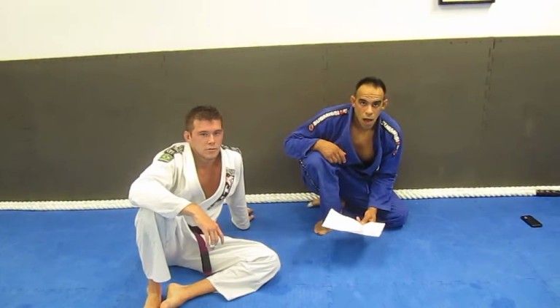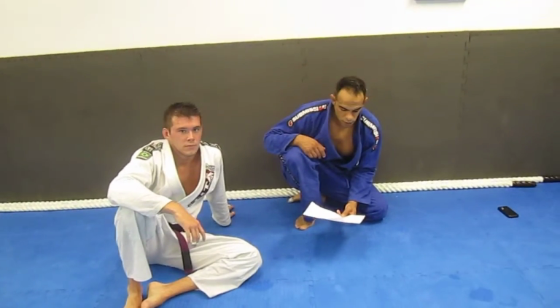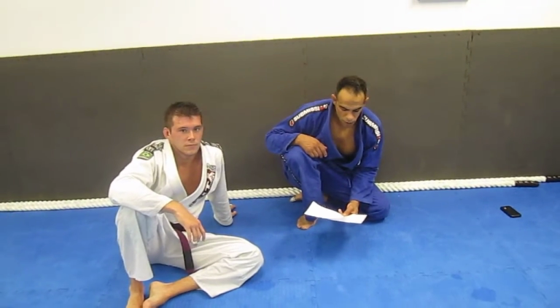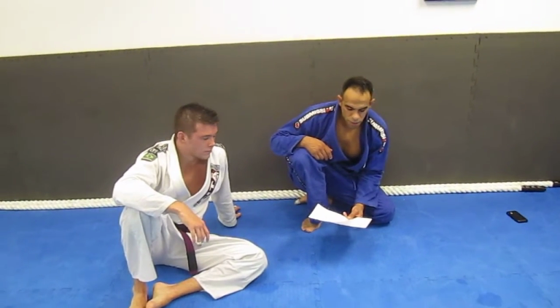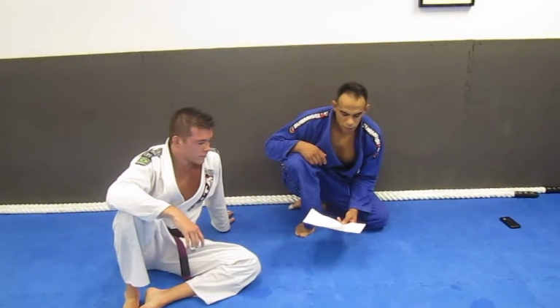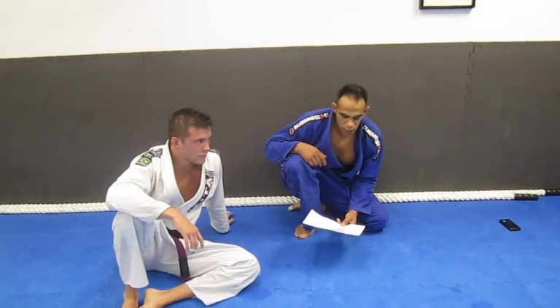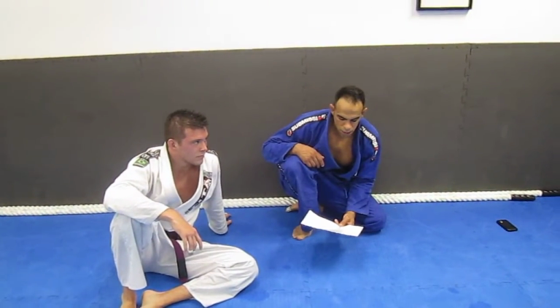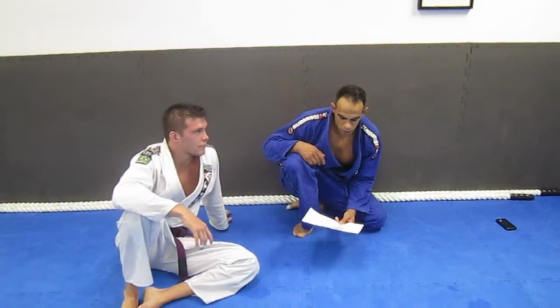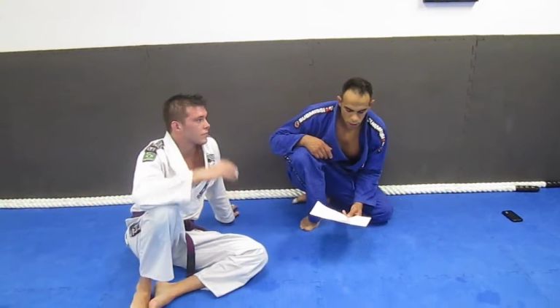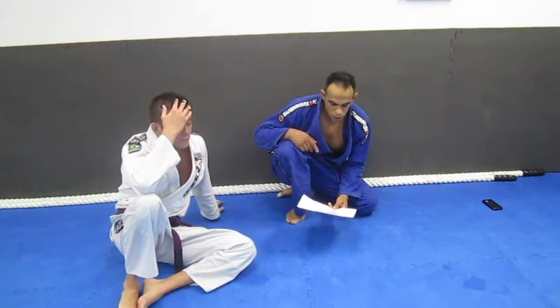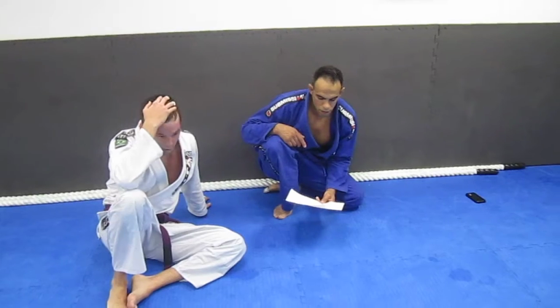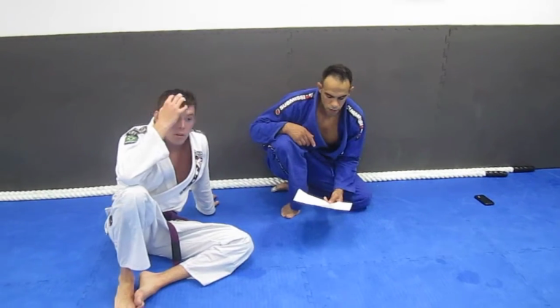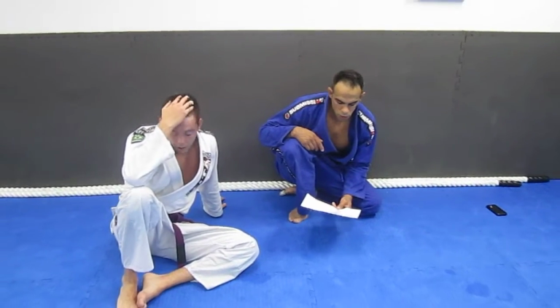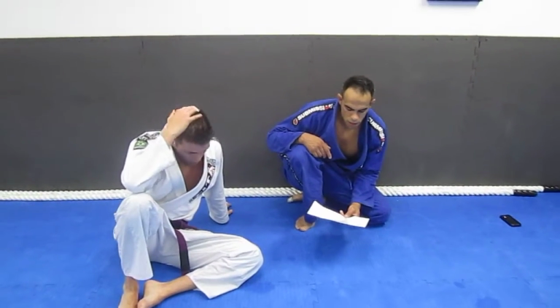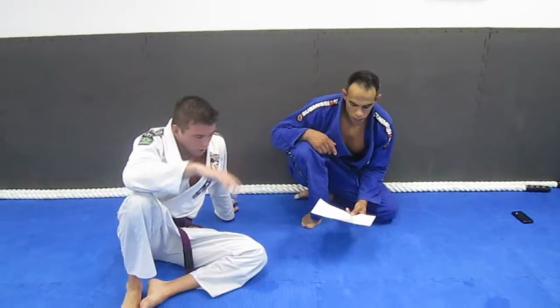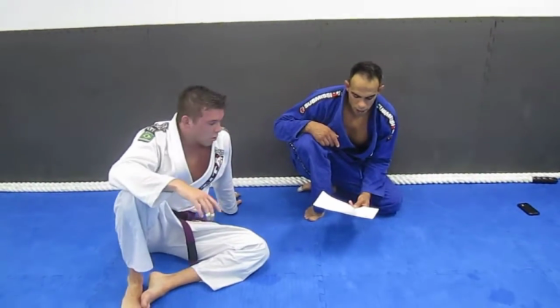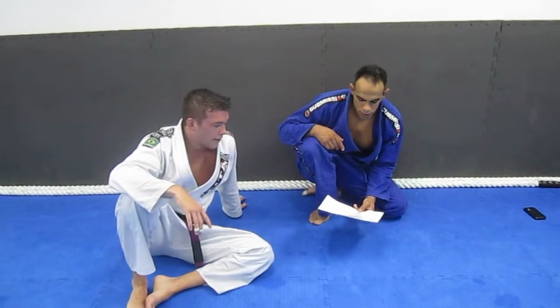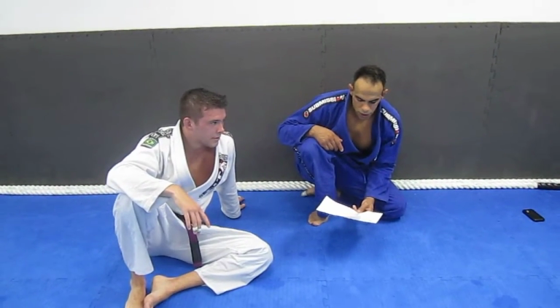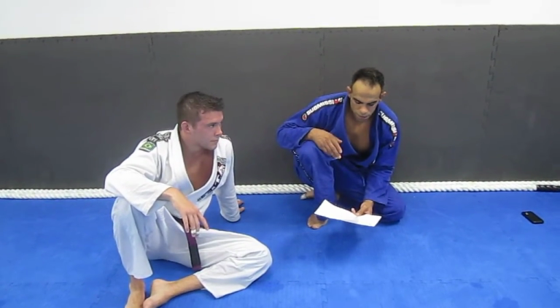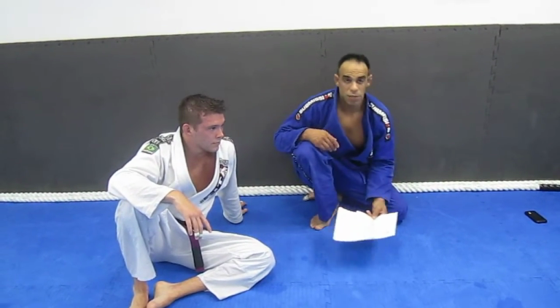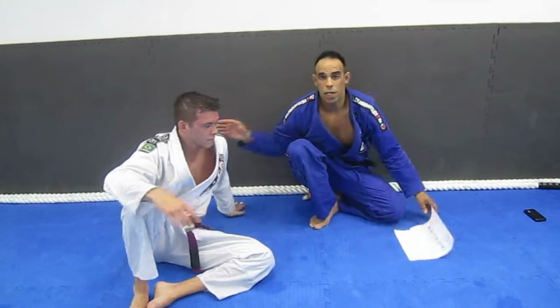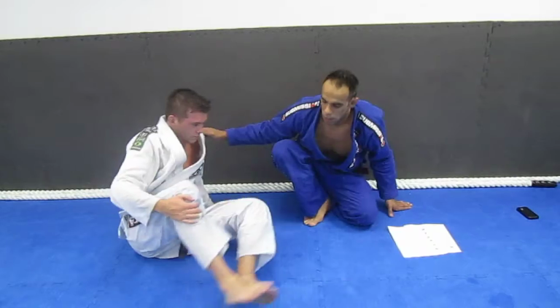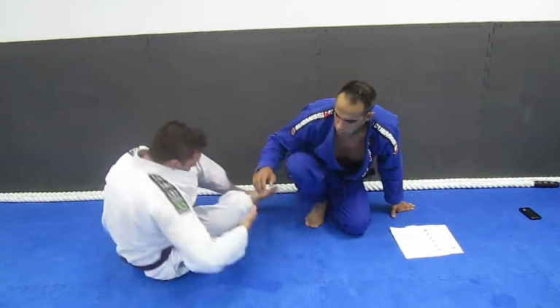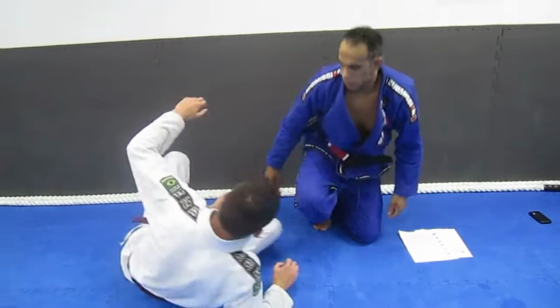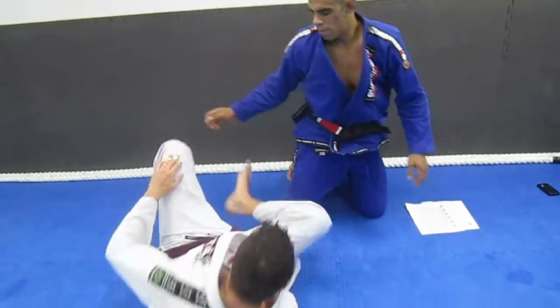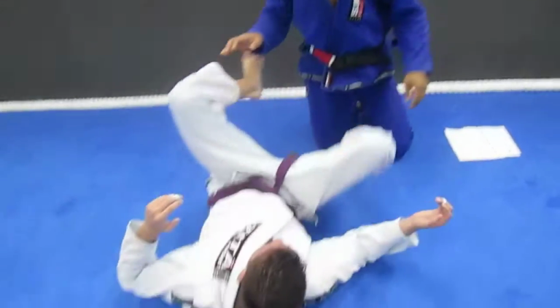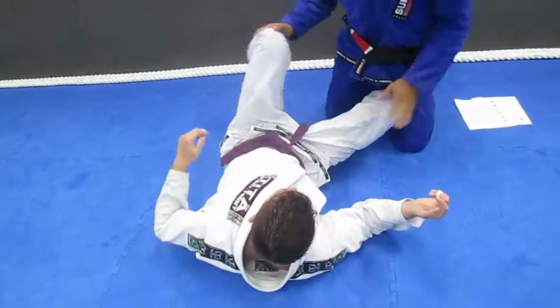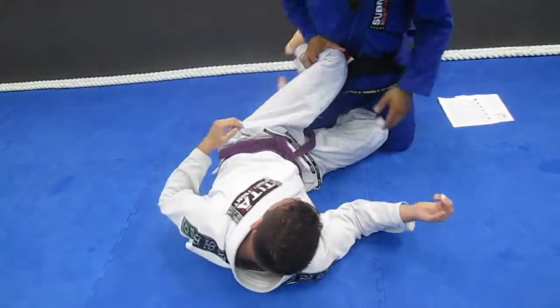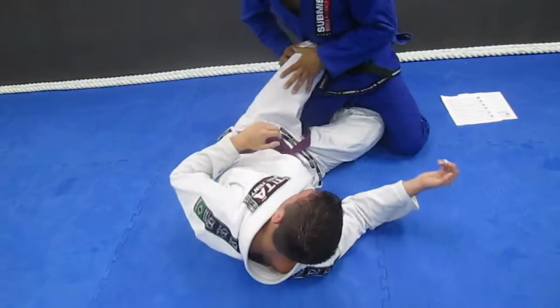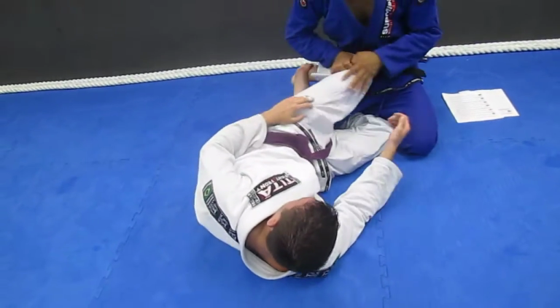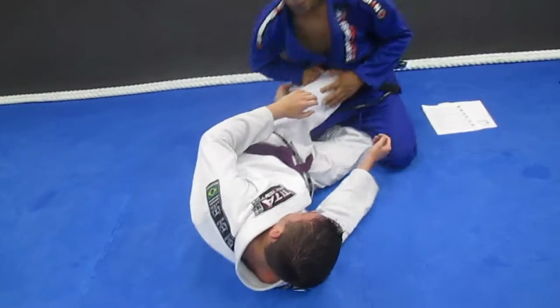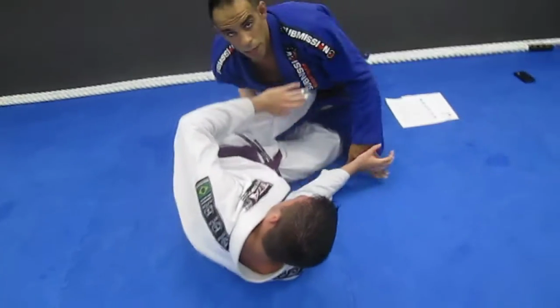How you doing? Ken Primola here from ilovebjj.com. I'm going to do a guard pass for Tony — the half guard knee shield, my favorite pass for the Nageet. So he's got this — this knee shield right here.